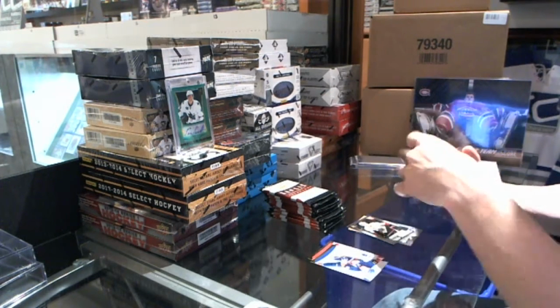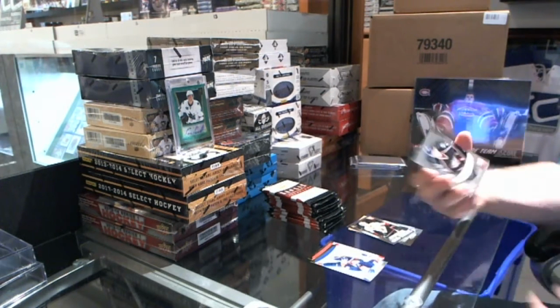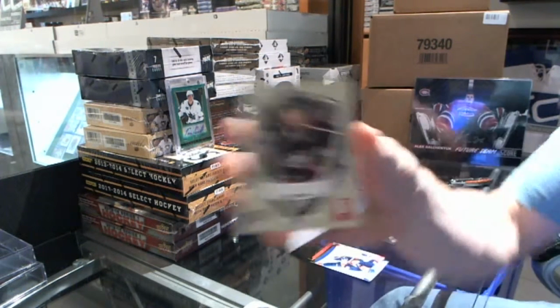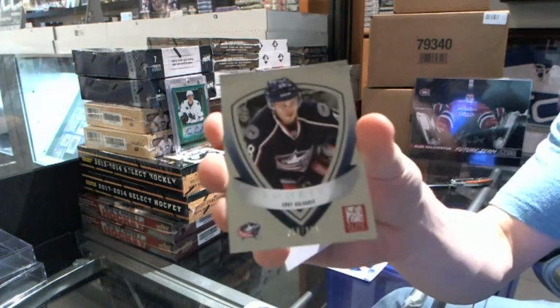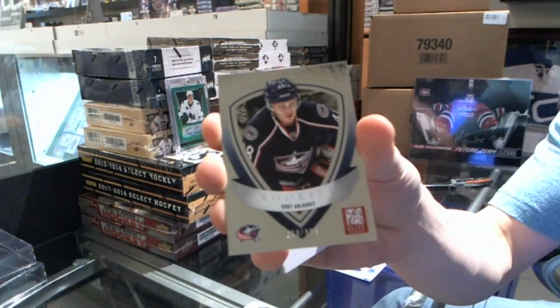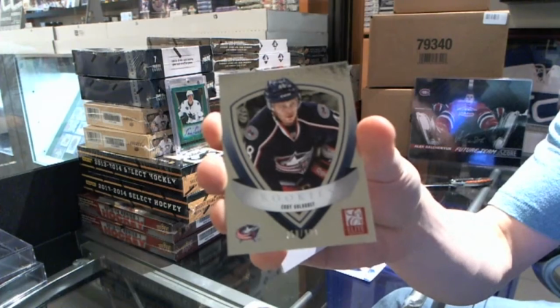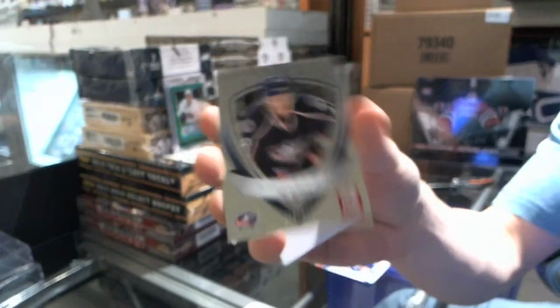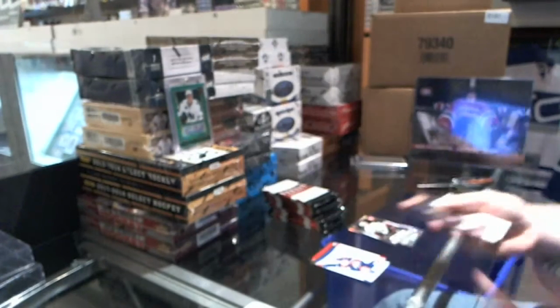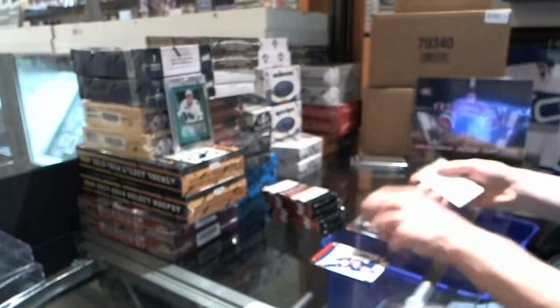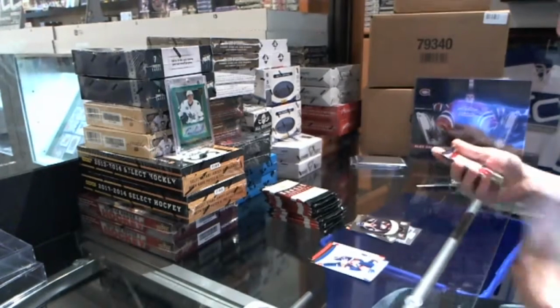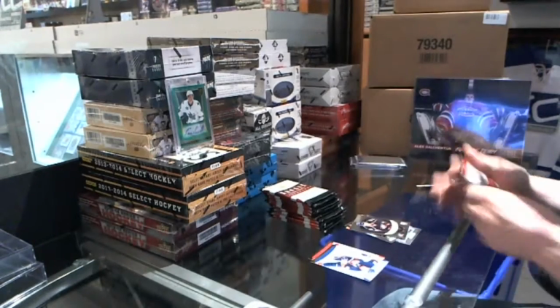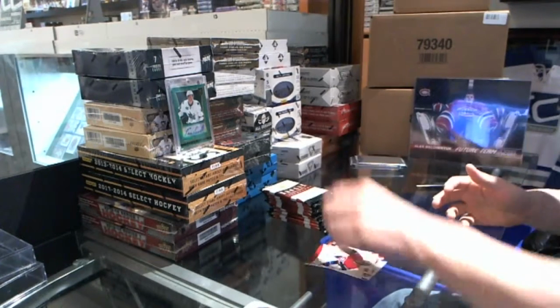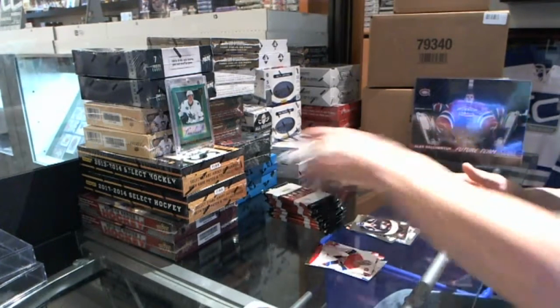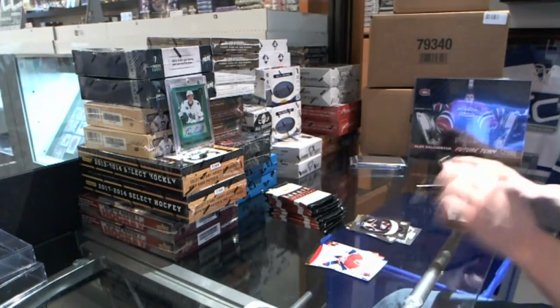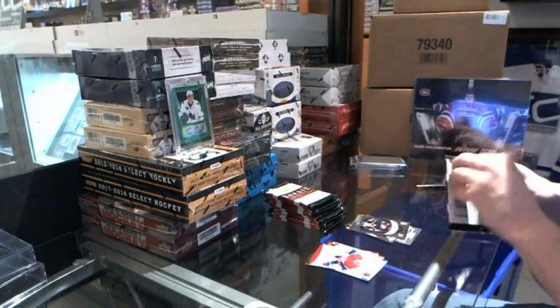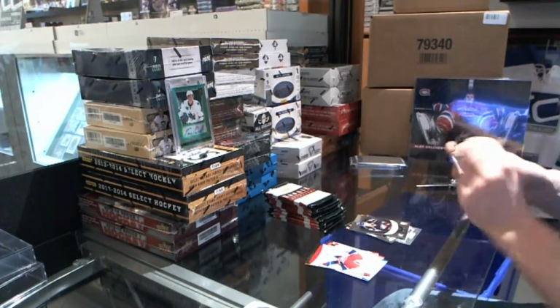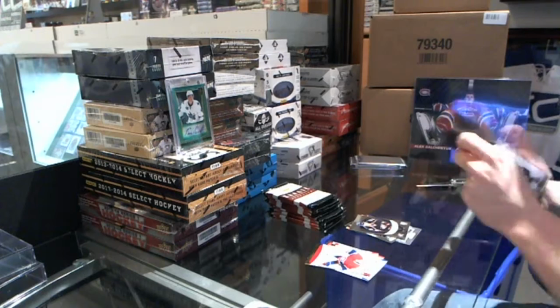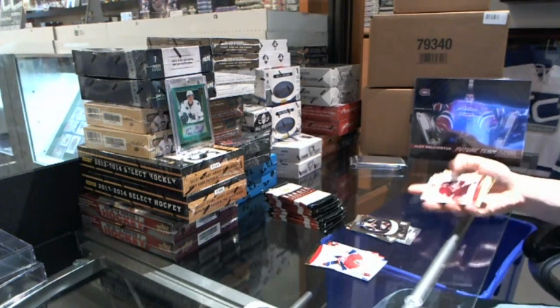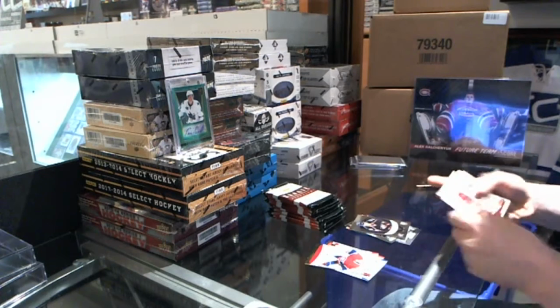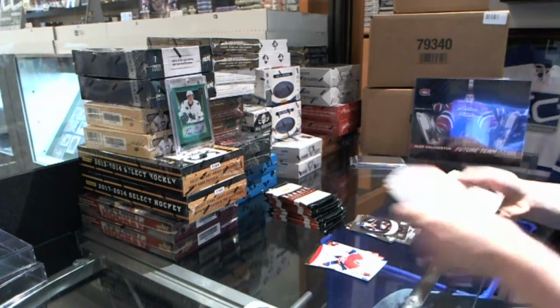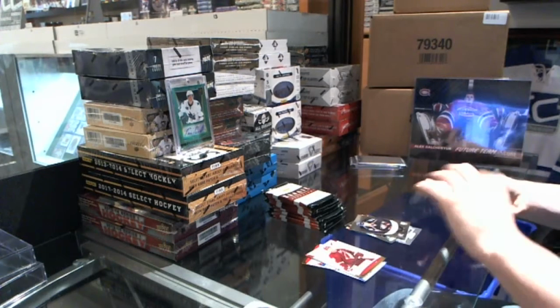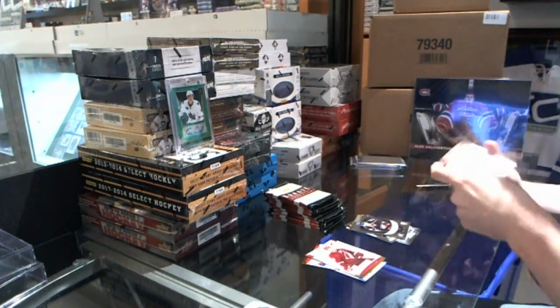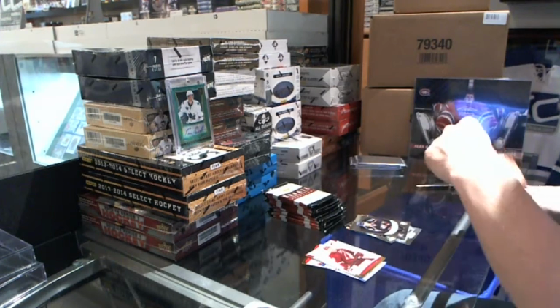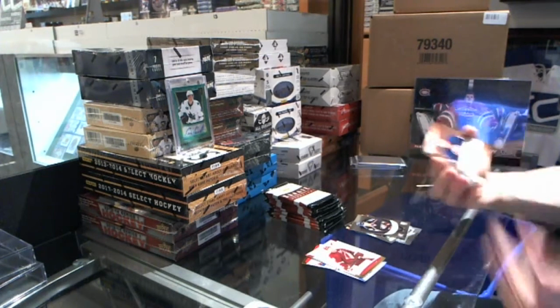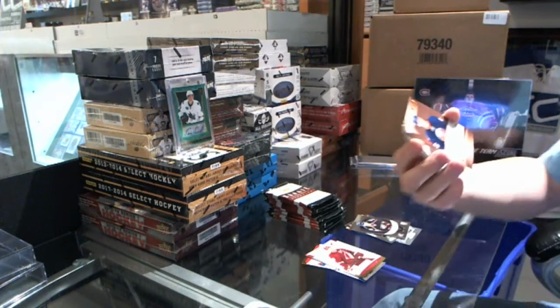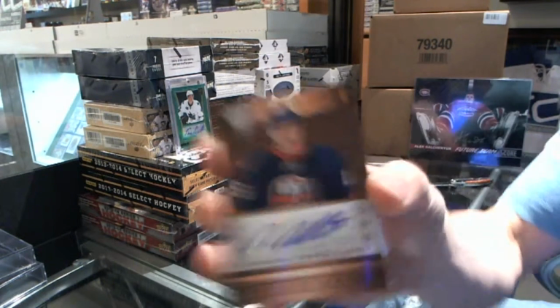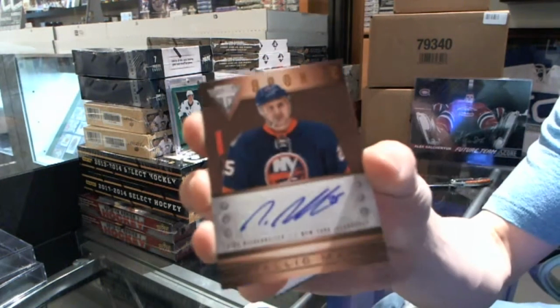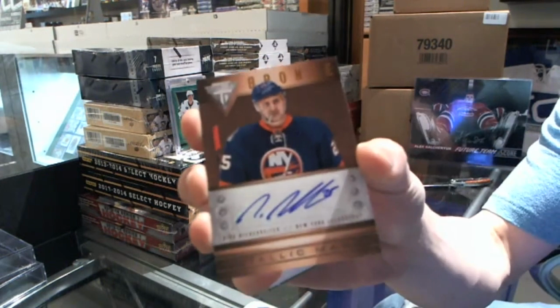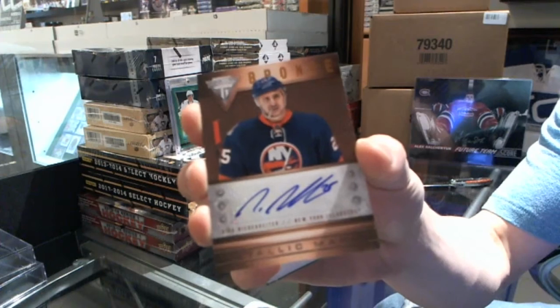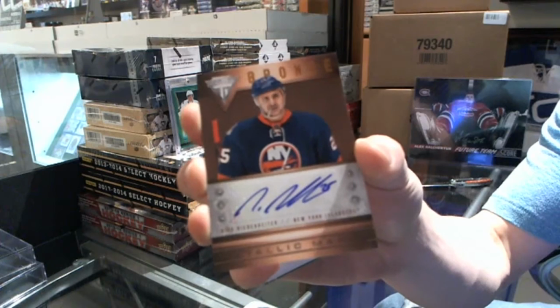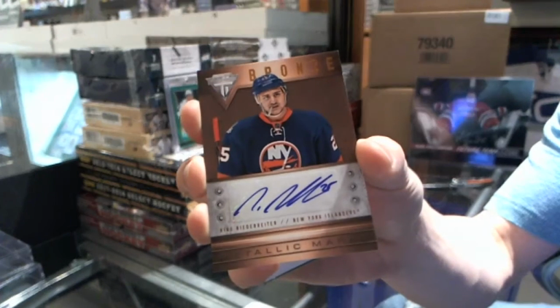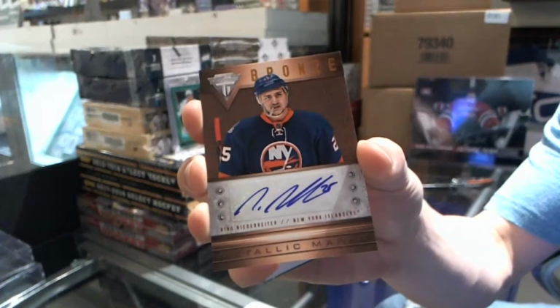Elite Rookie numbered to 99 — Cody Goluboff. Metallic Marks Bronze Autograph — Nino Niederreiter.